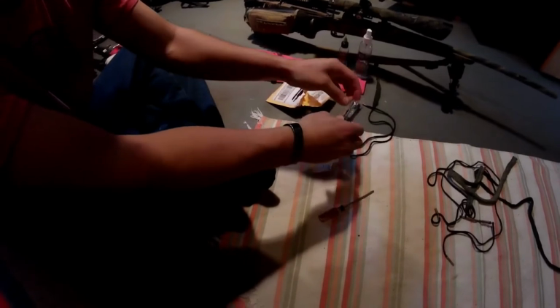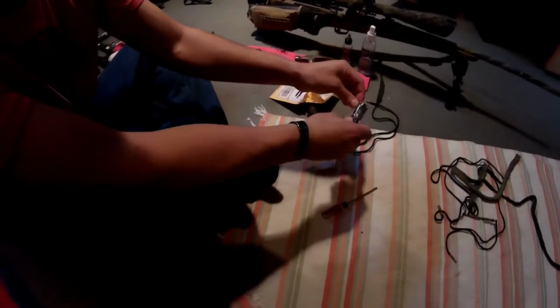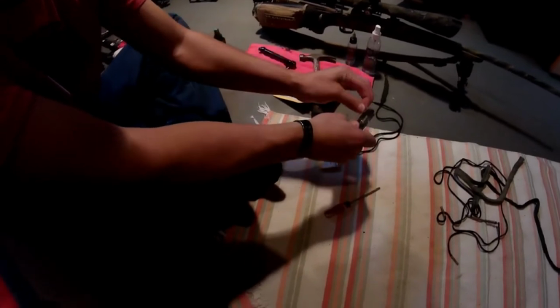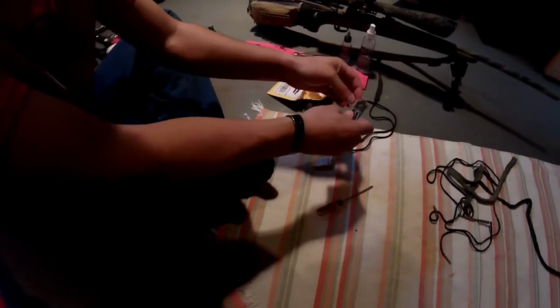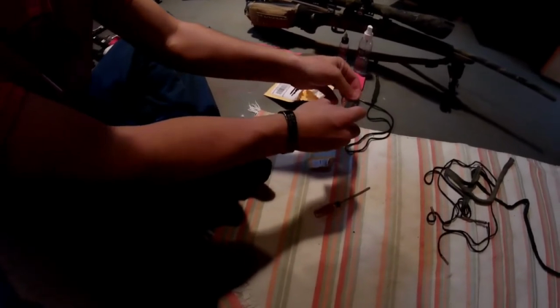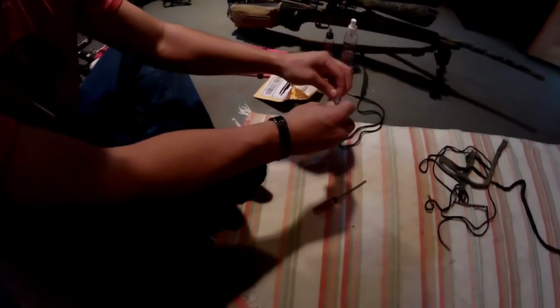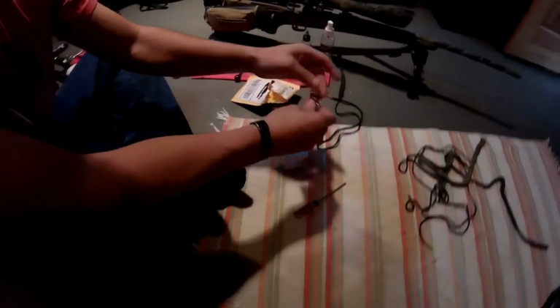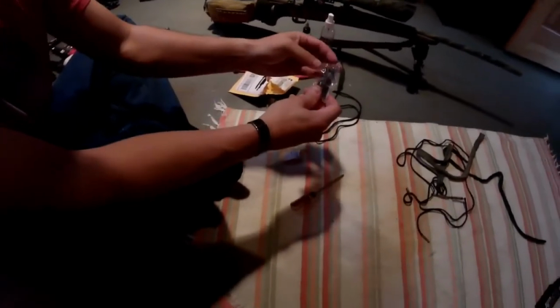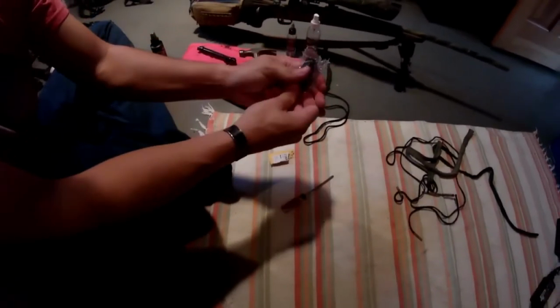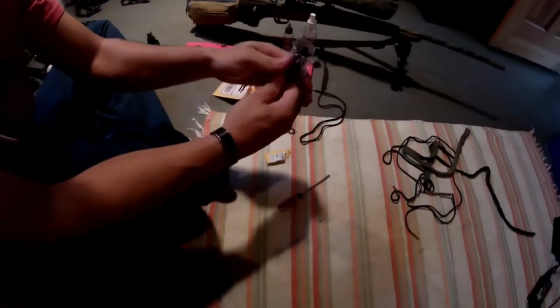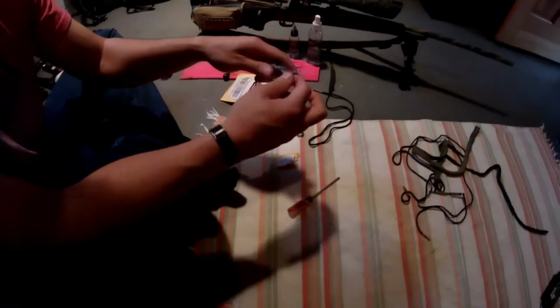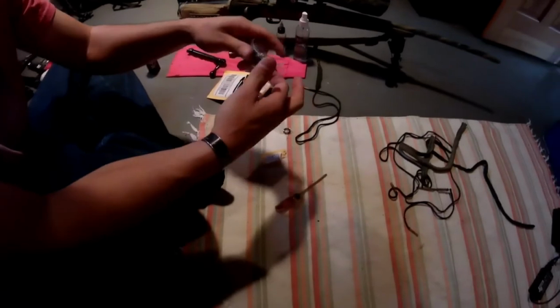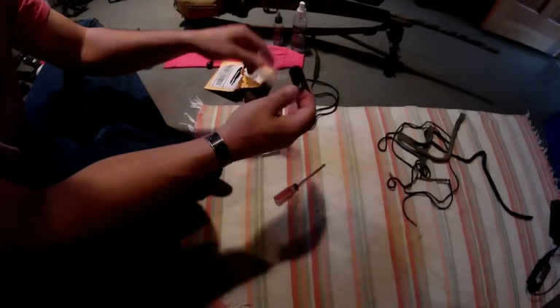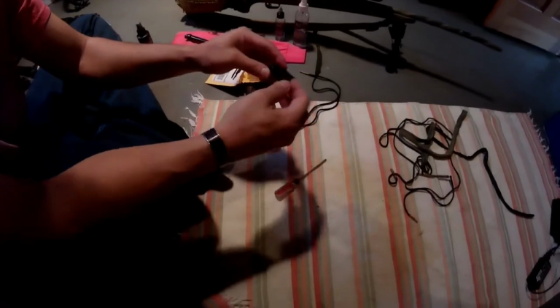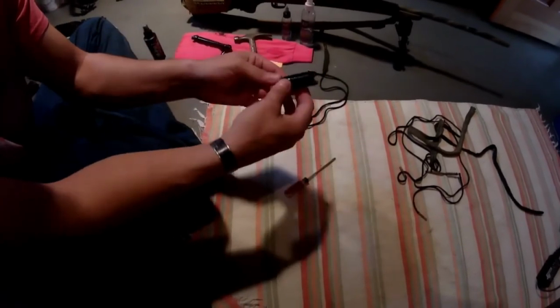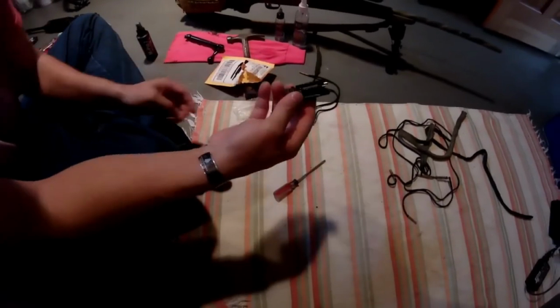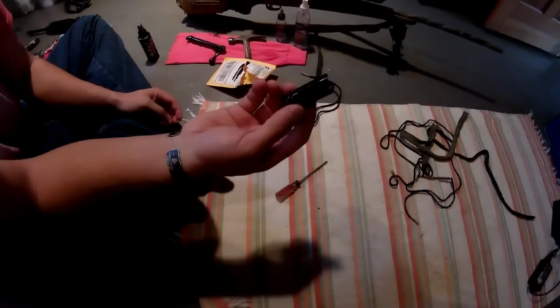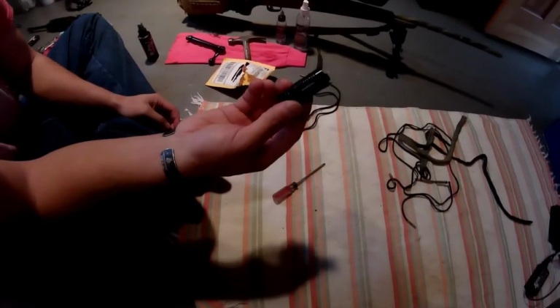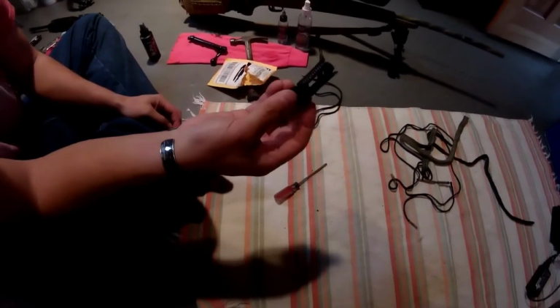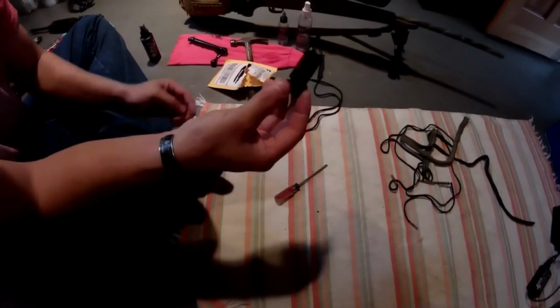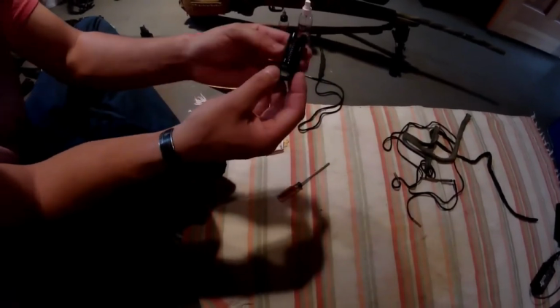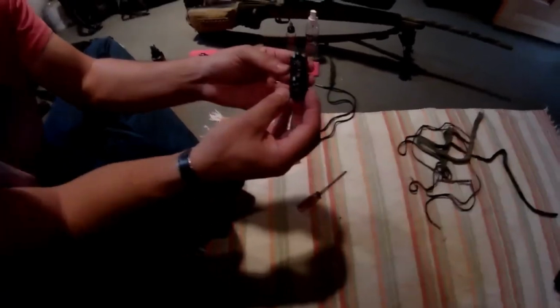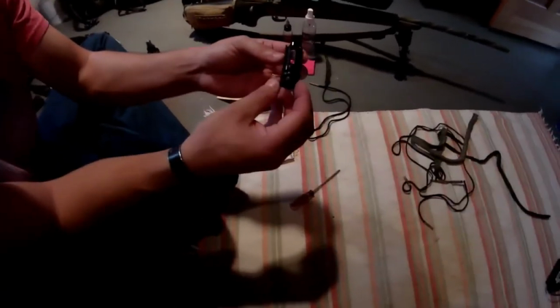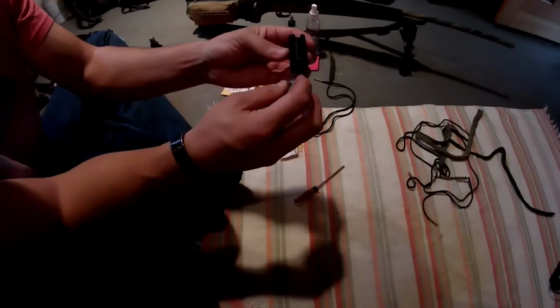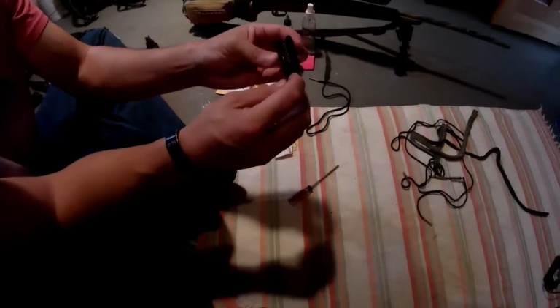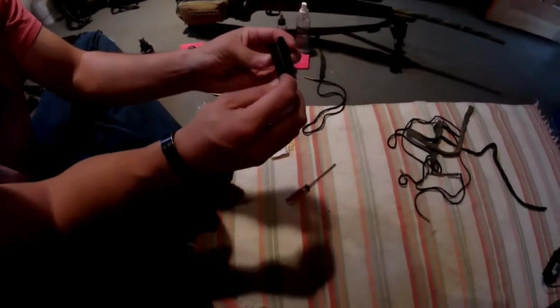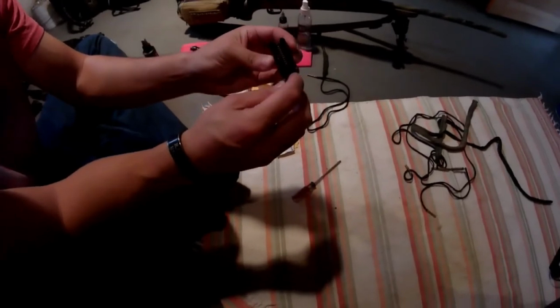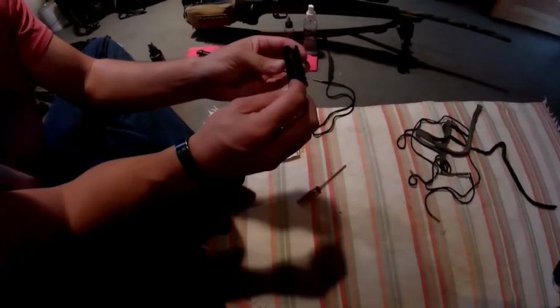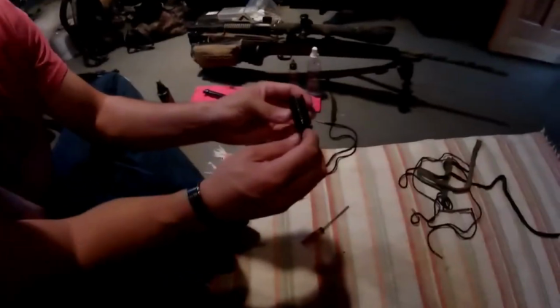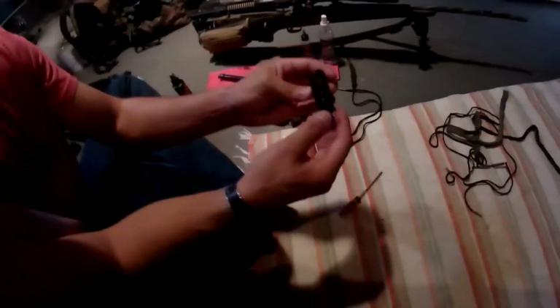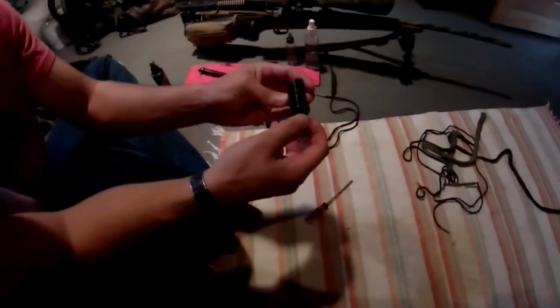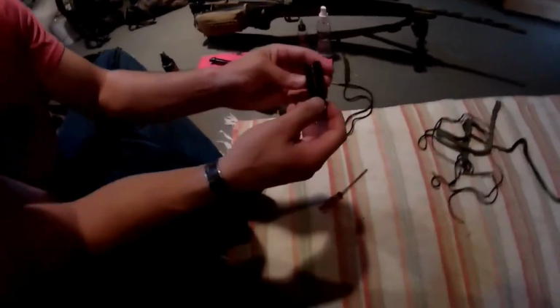The crush washer comes with the Phantom Muzzle Brake. This is steel and it's pretty much an almost exact copy of the Phantom Muzzle Brake, except it has what you call these knurls or texture here.